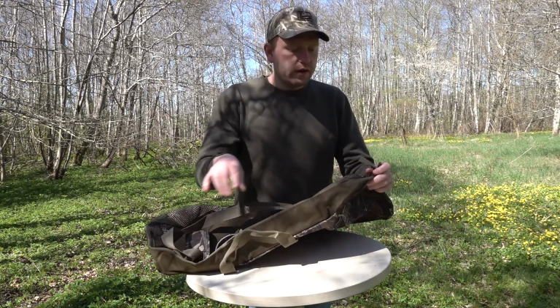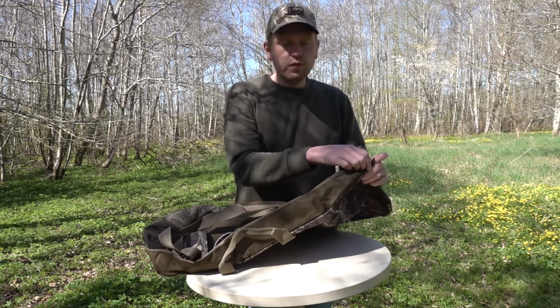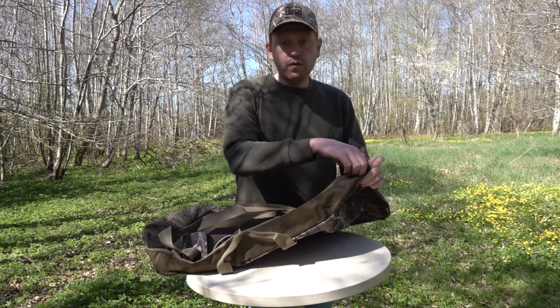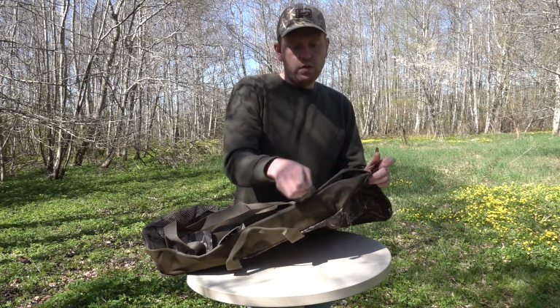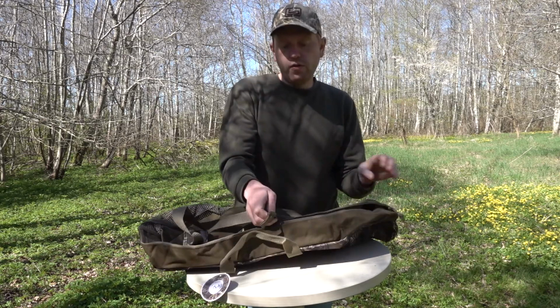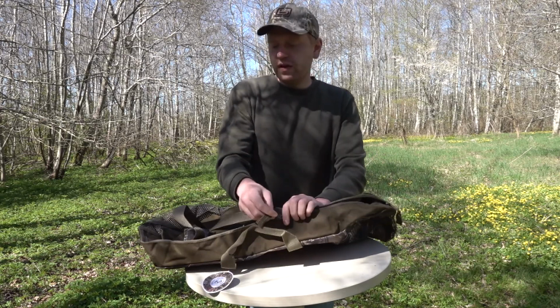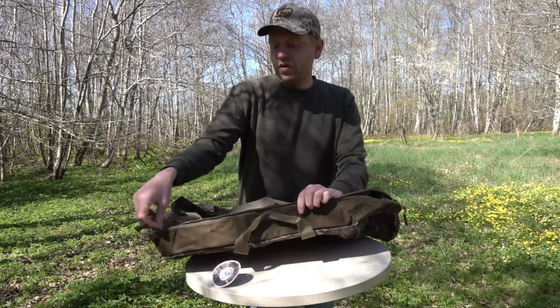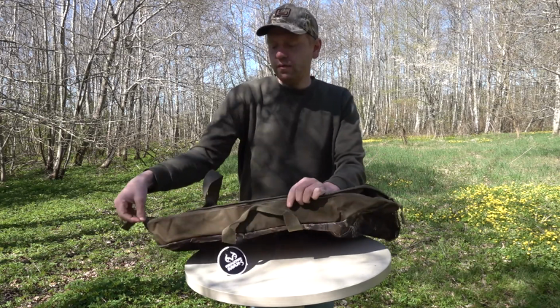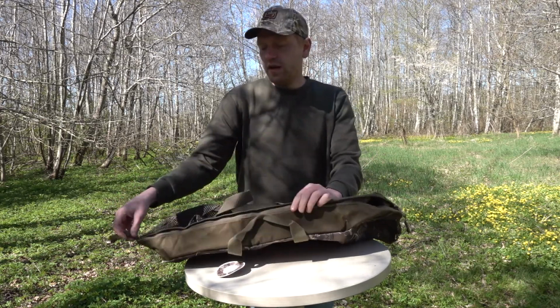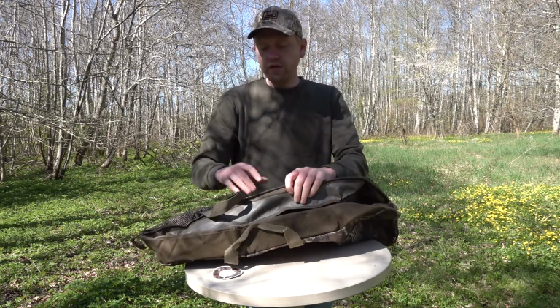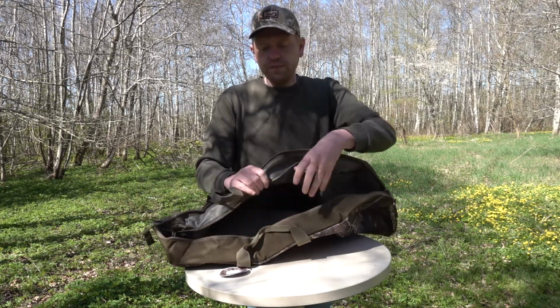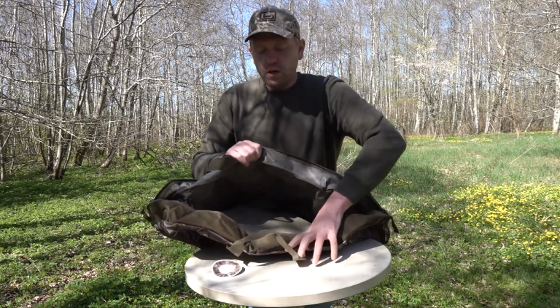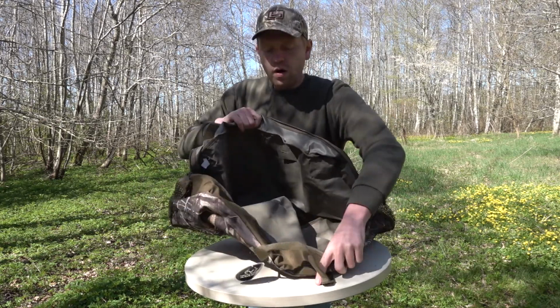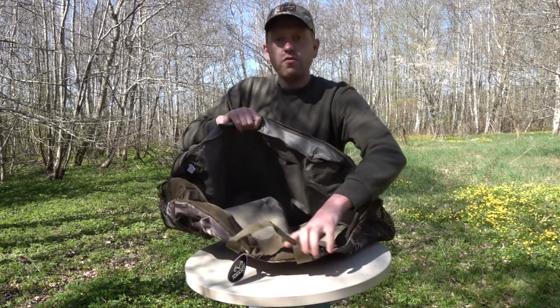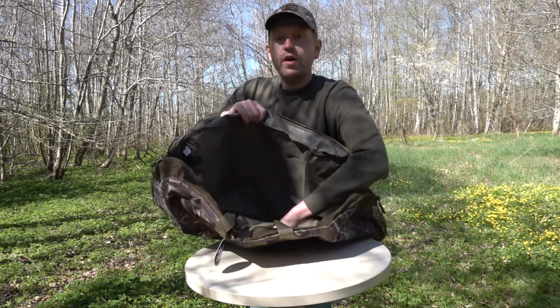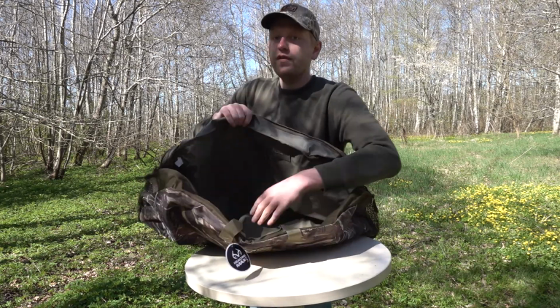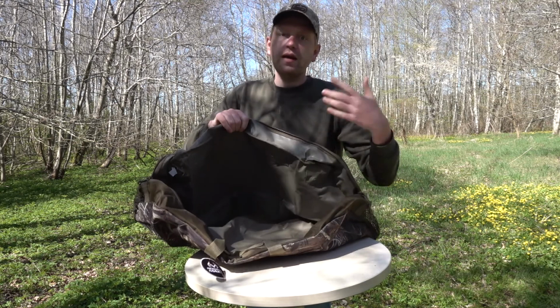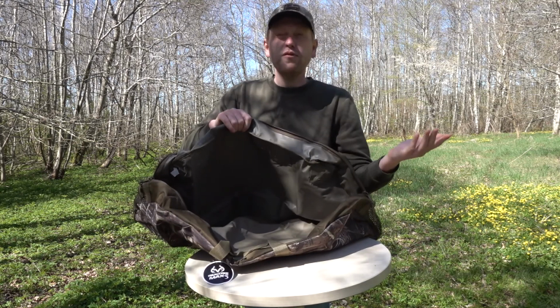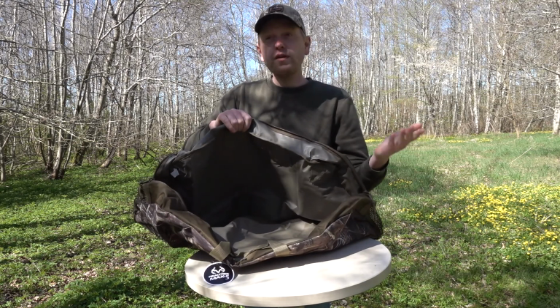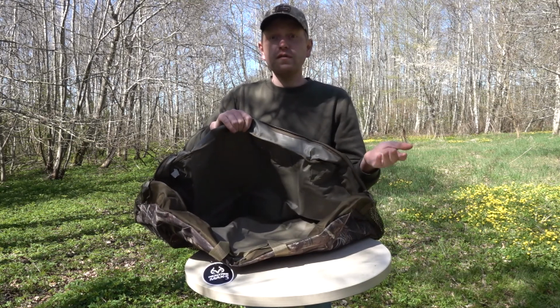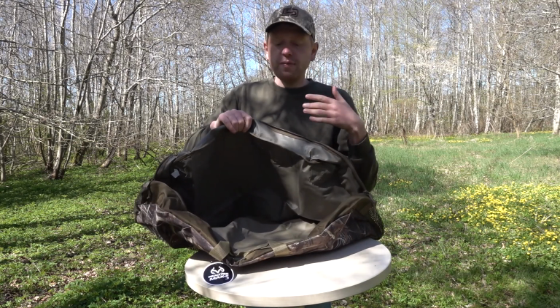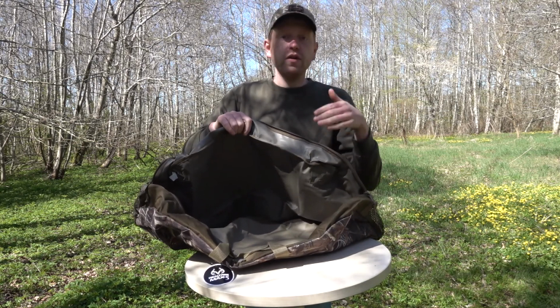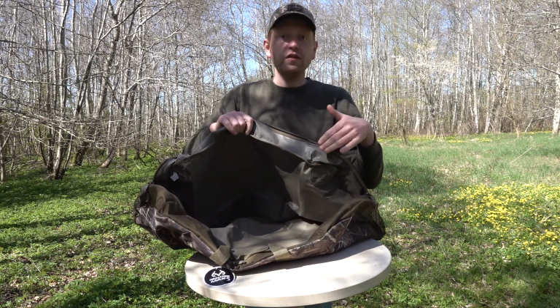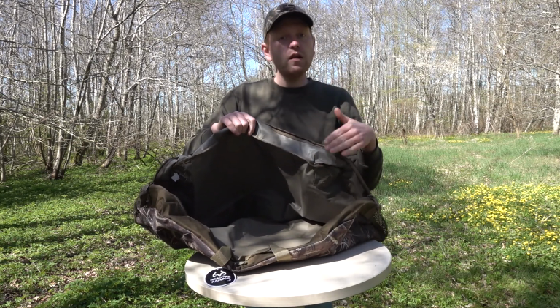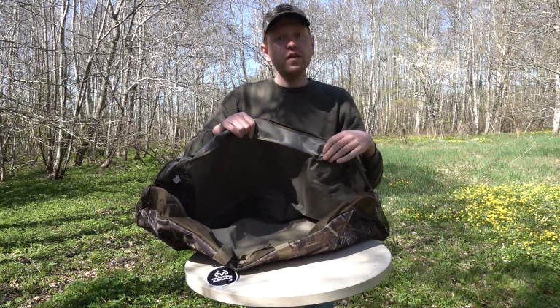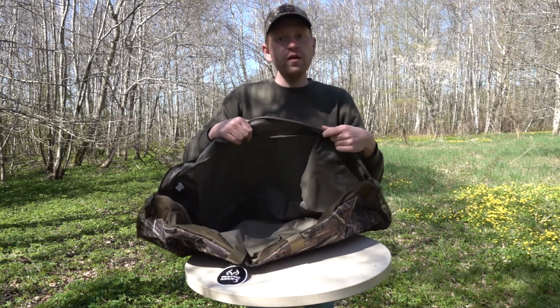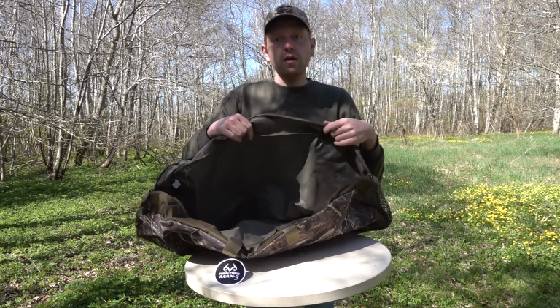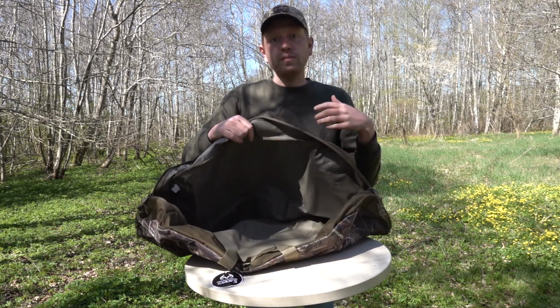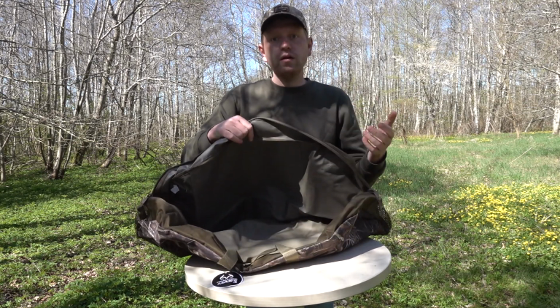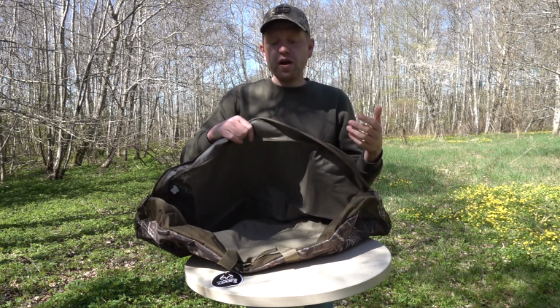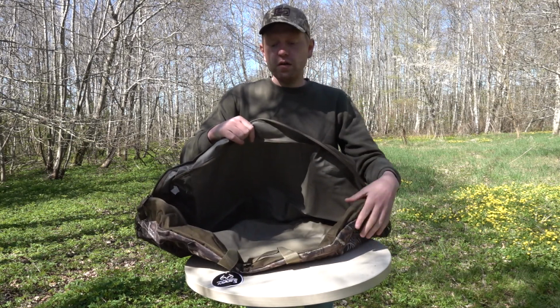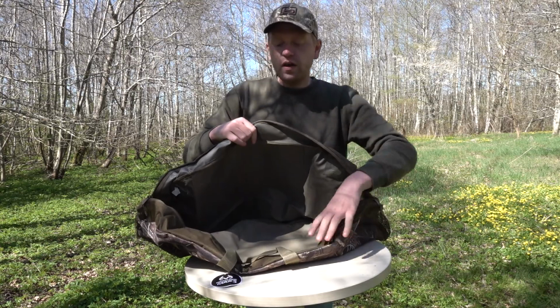It comes with a great big zipper here, heavy duty. One big room where you can fit like 40, 50, maybe even 60 silhouettes in here, depending on the brand or on the size.